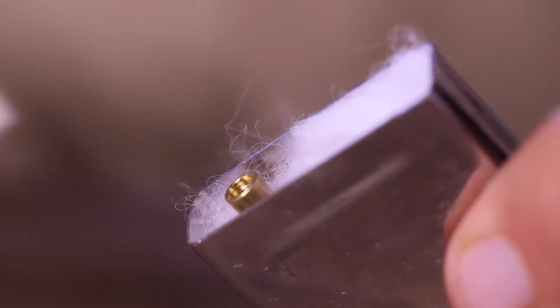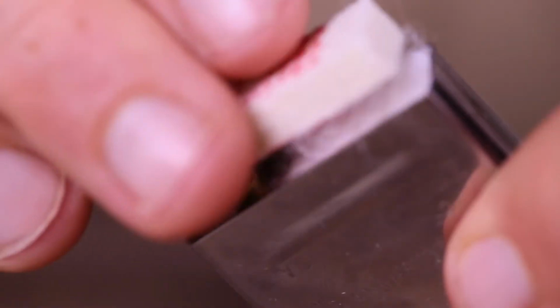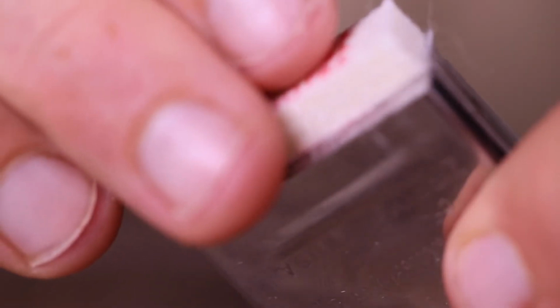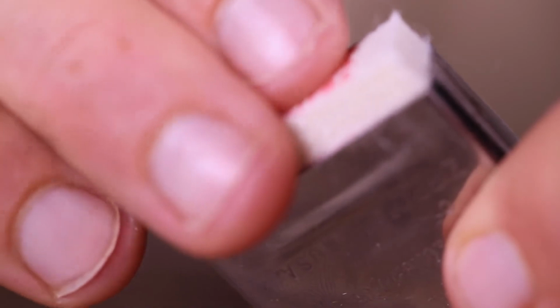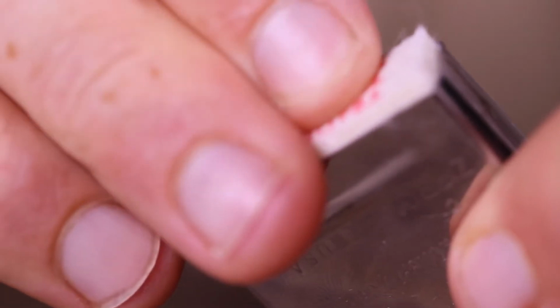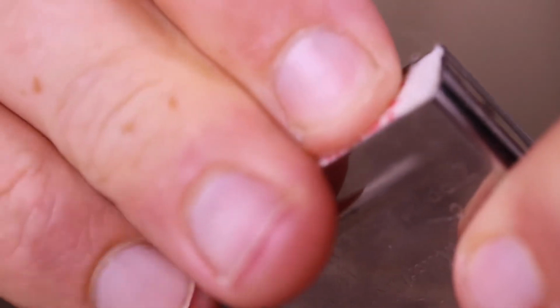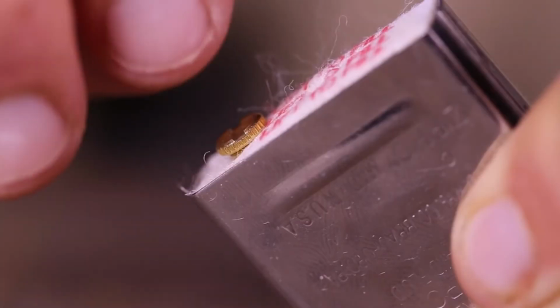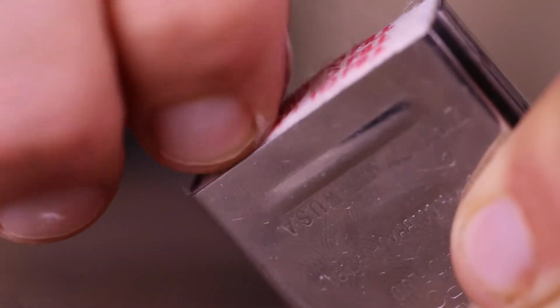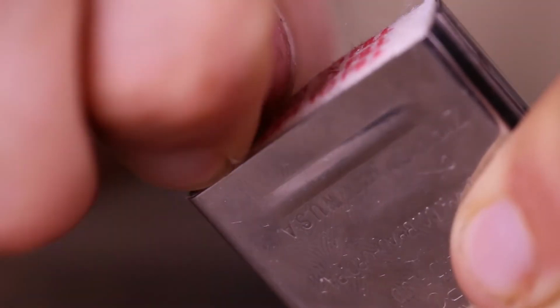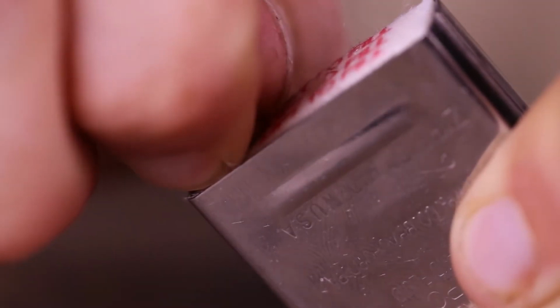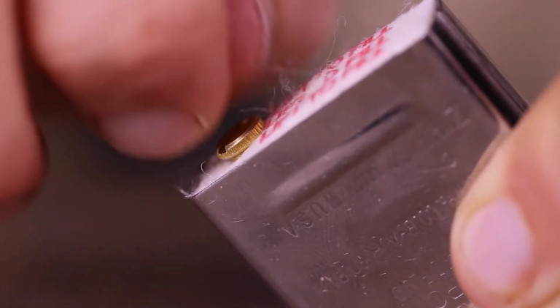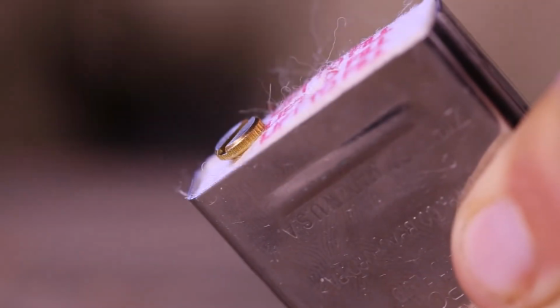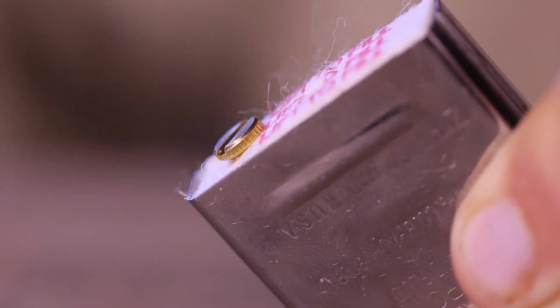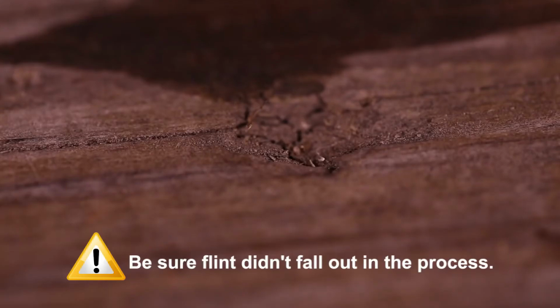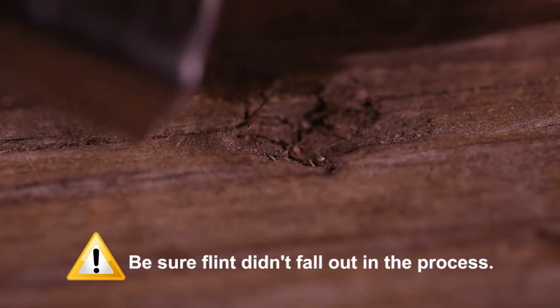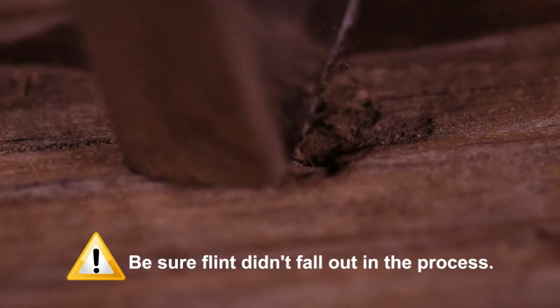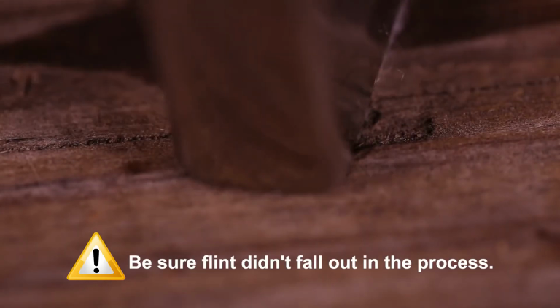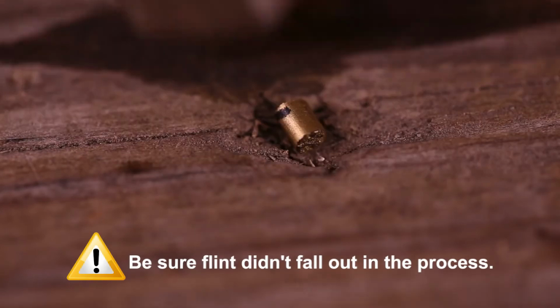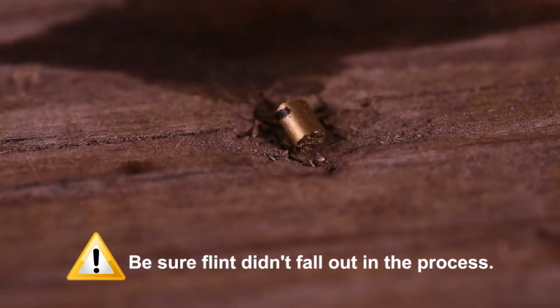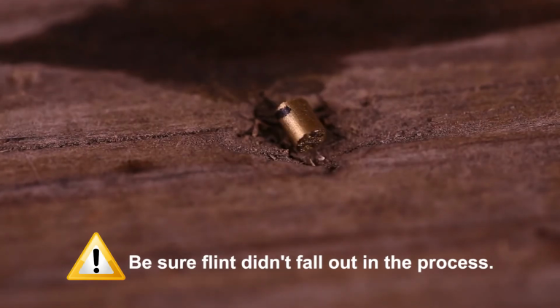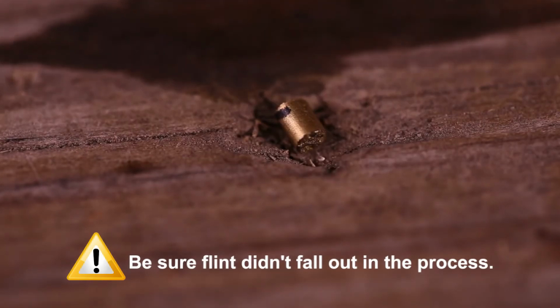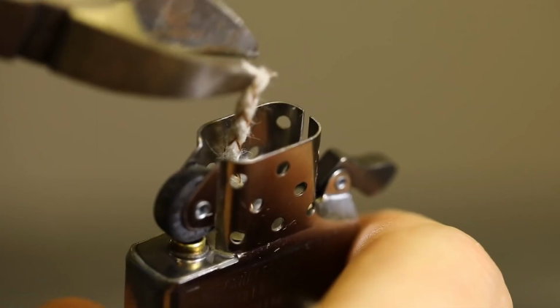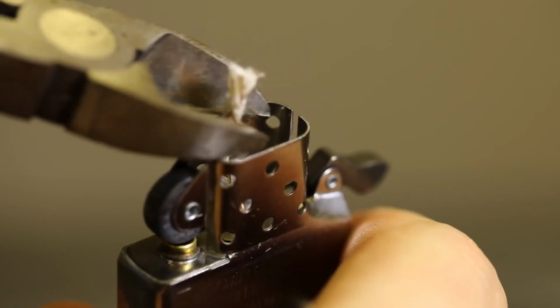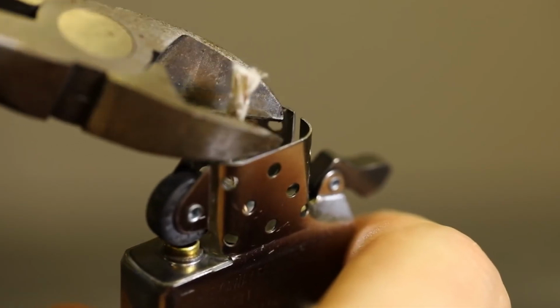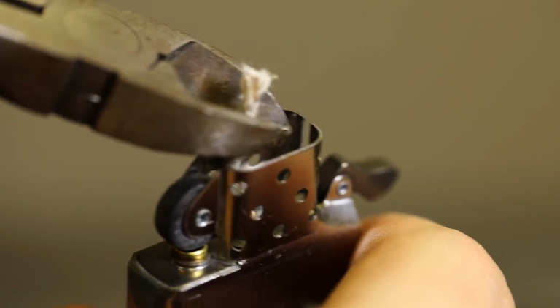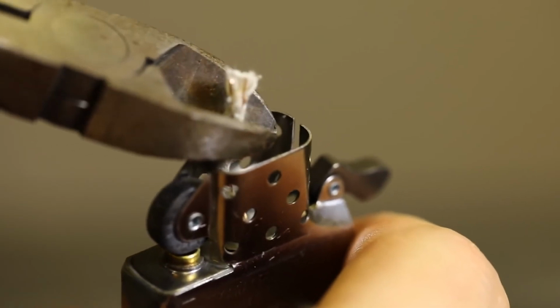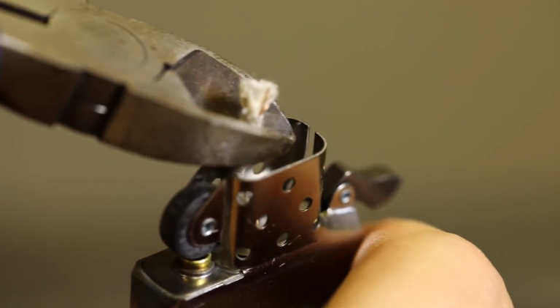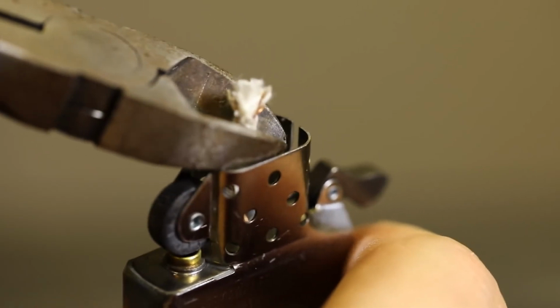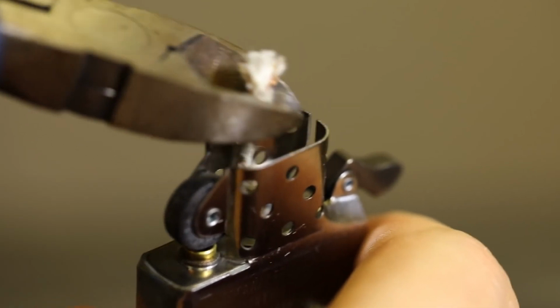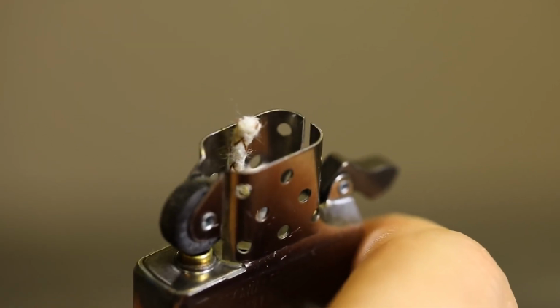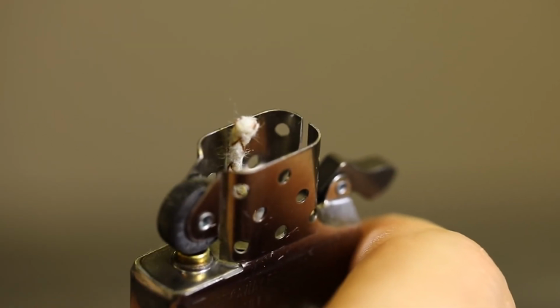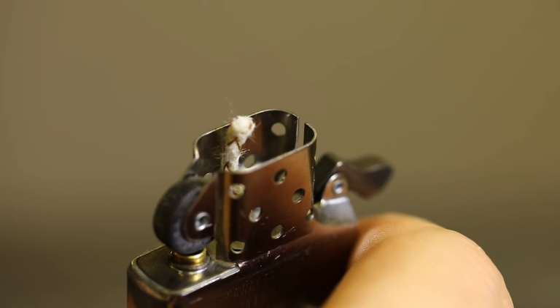Reinstall the felt pad over the flint tube and secure it with the flint spring as previously mentioned. Be sure the flint didn't fall out during this process. Trim the wick evenly with the chimney height and reinstall the insert into the case.